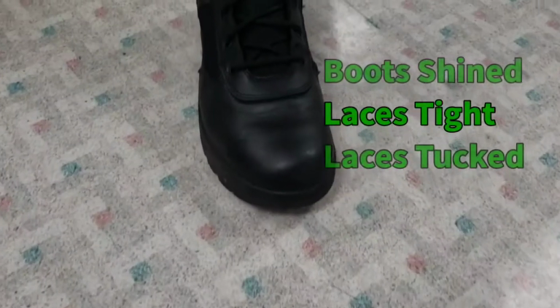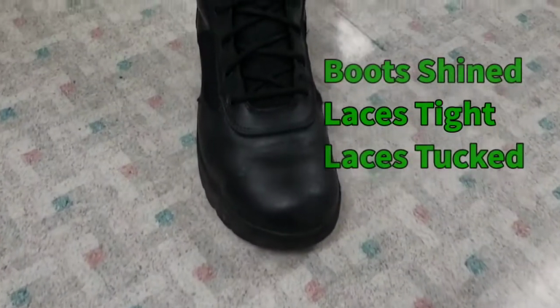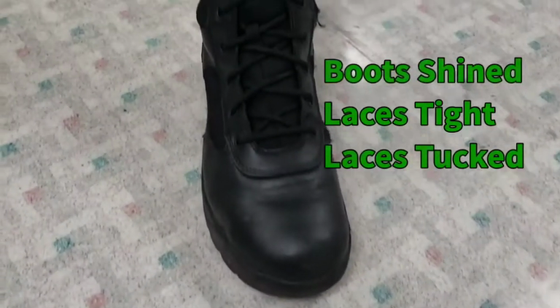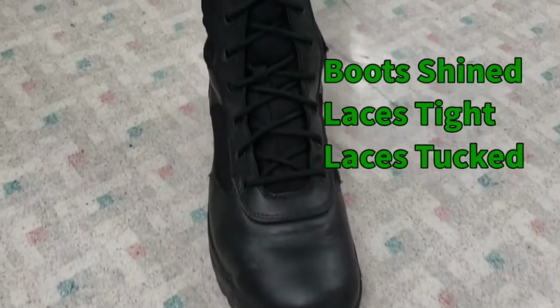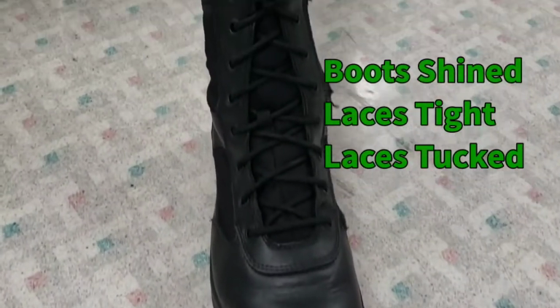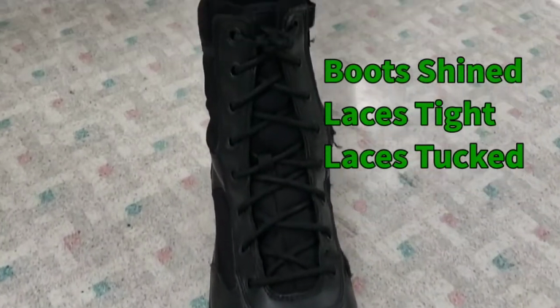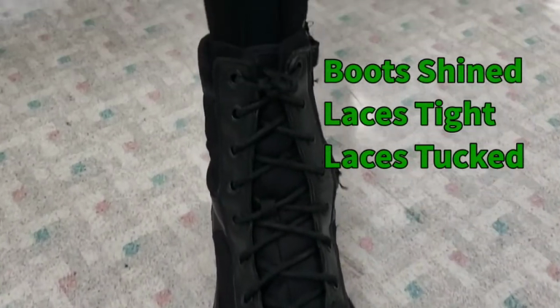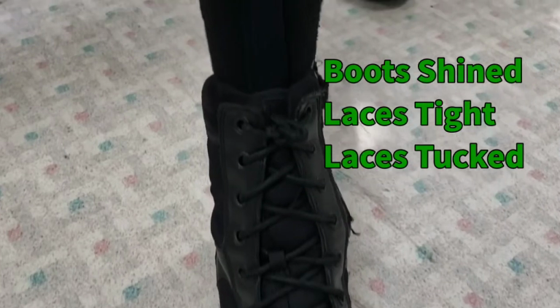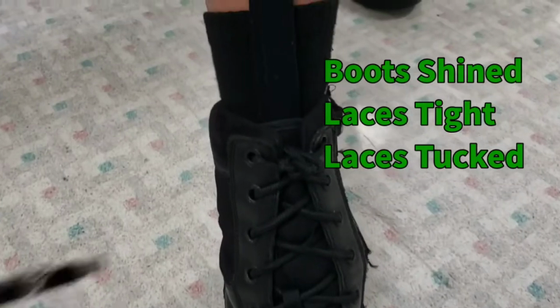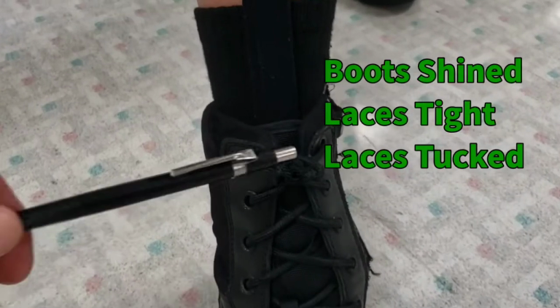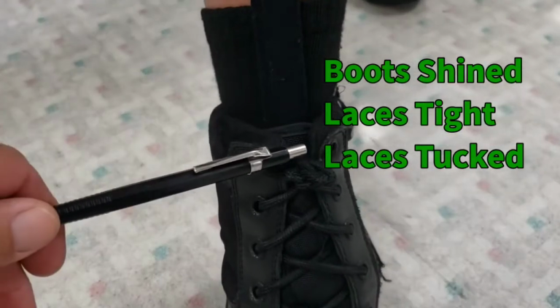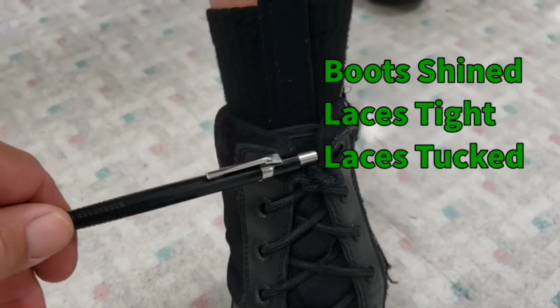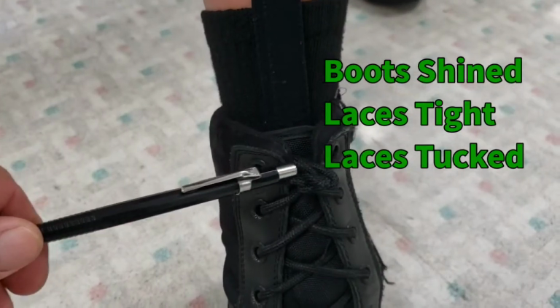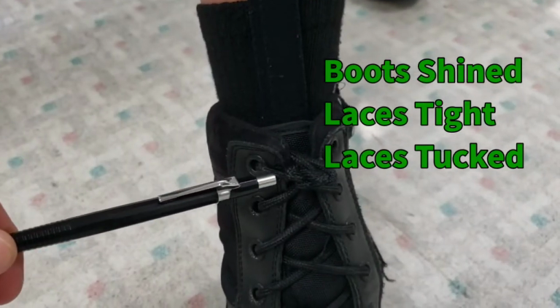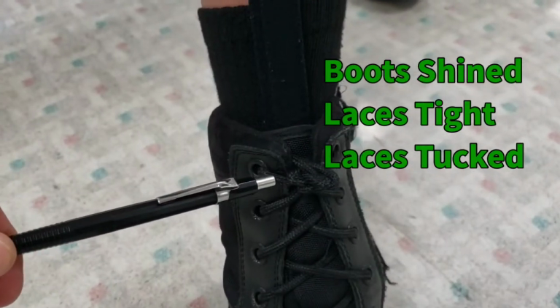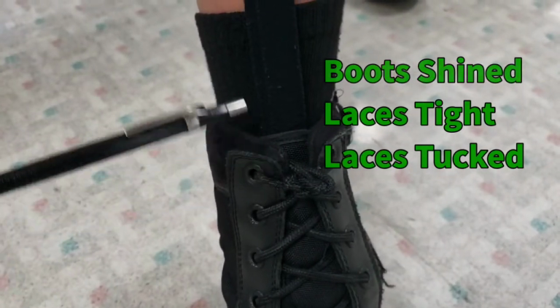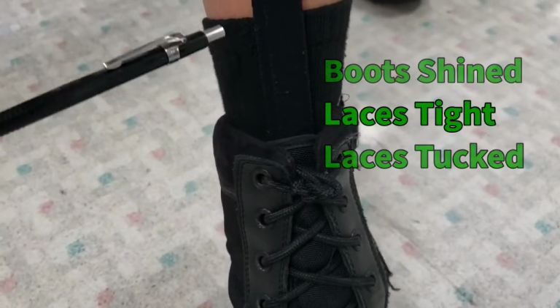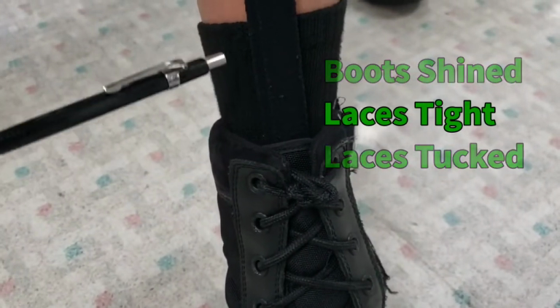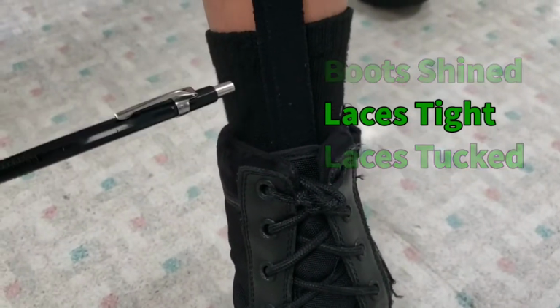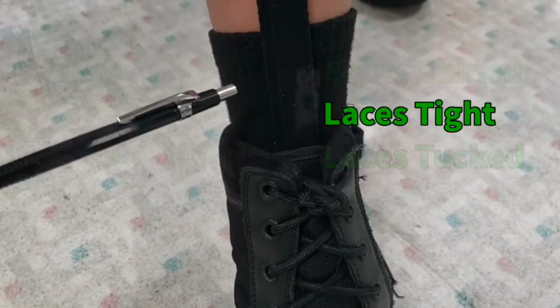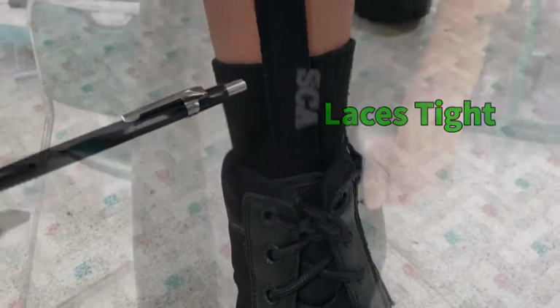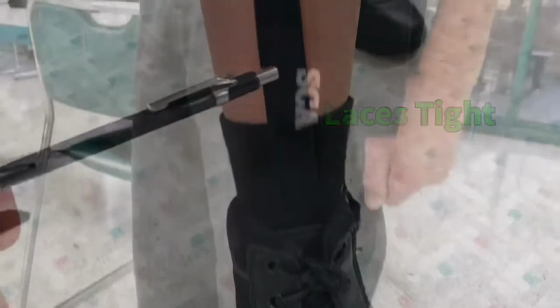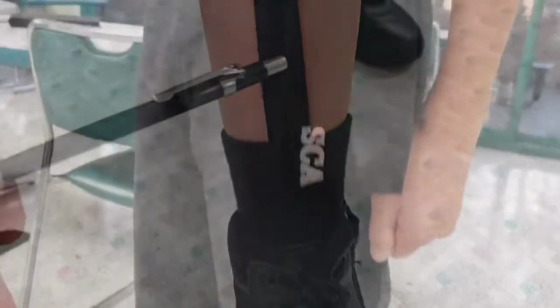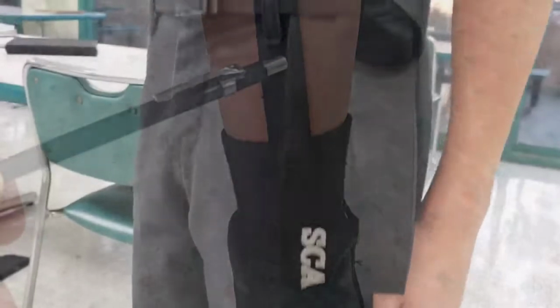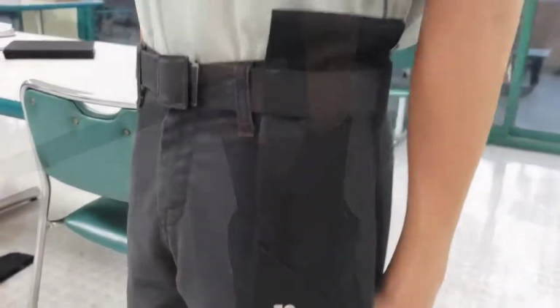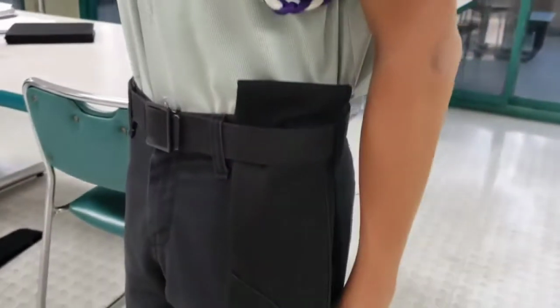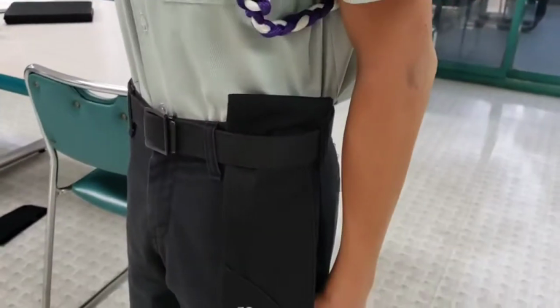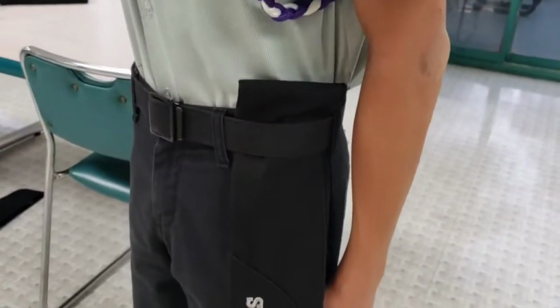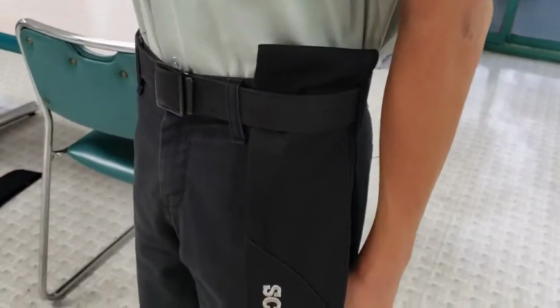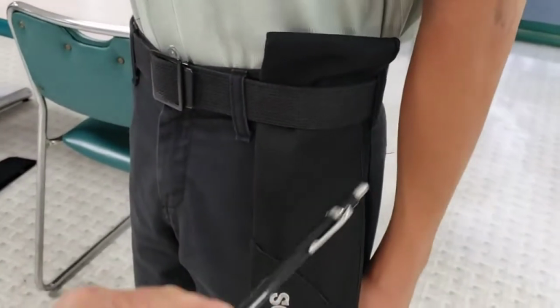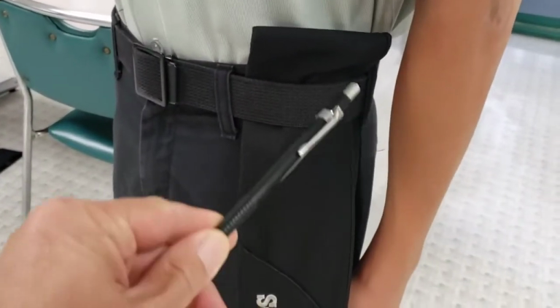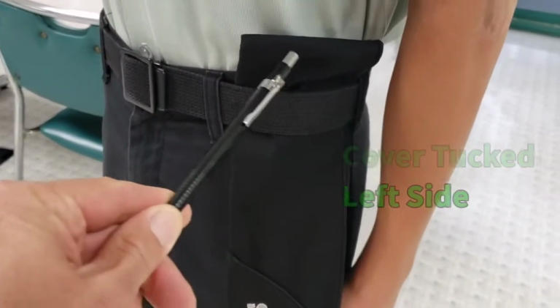Boots are a buff shine every day, with the laces tight but not too tight and tucked into the top of the boot. Shirt stays are recommended but optional. Clean trousers are worn each day.